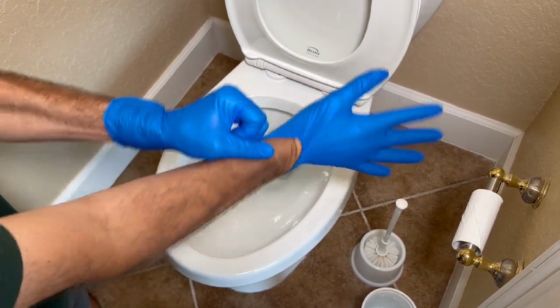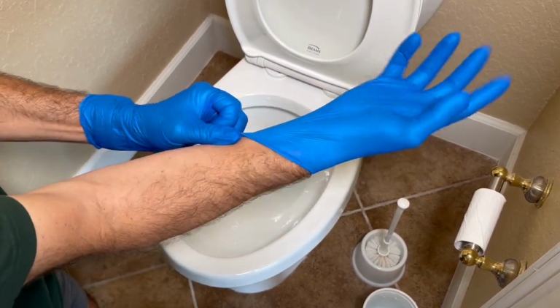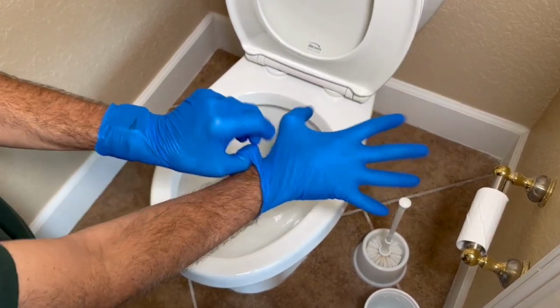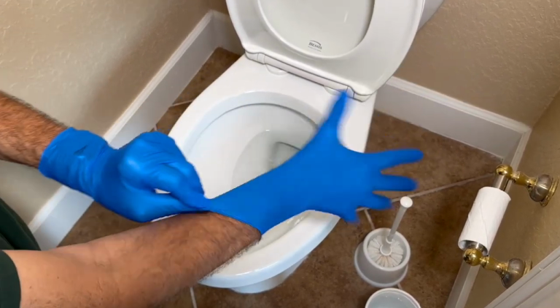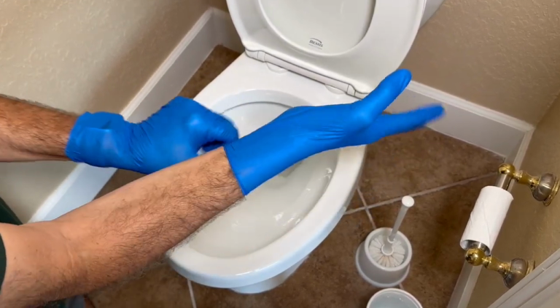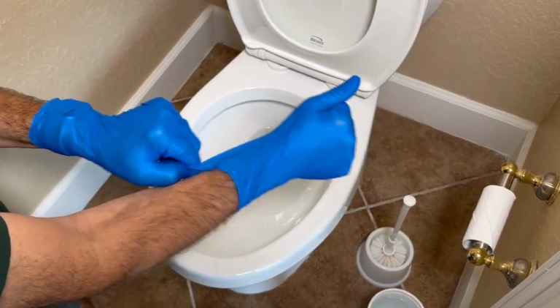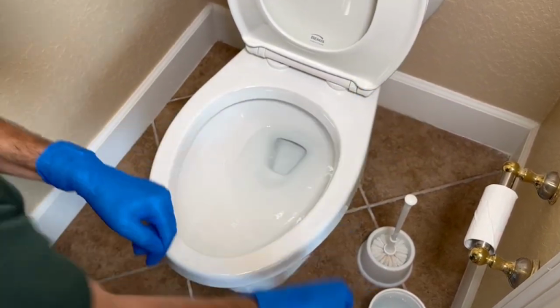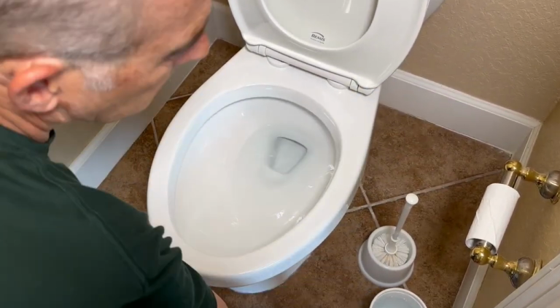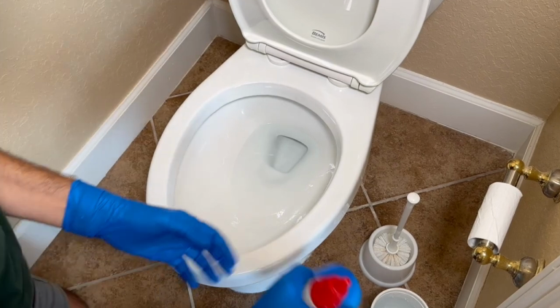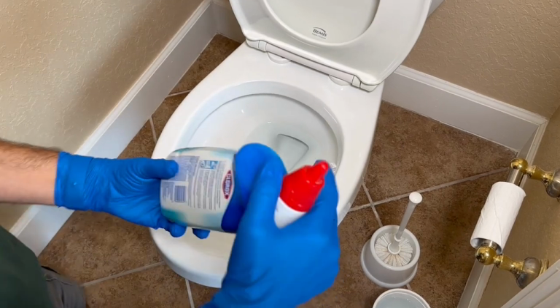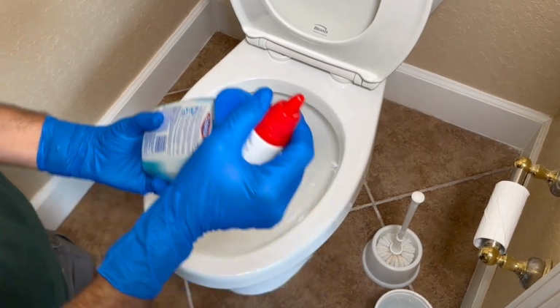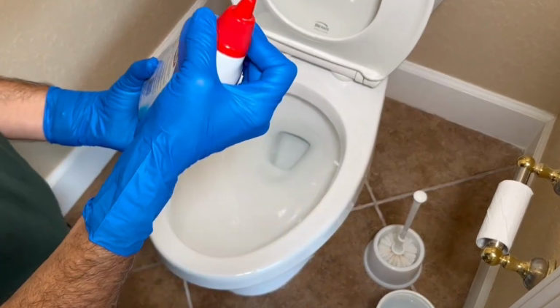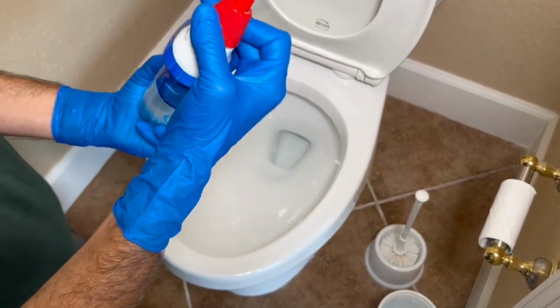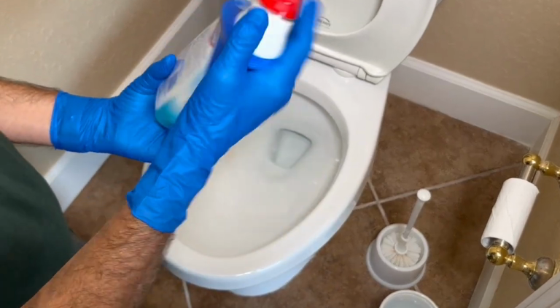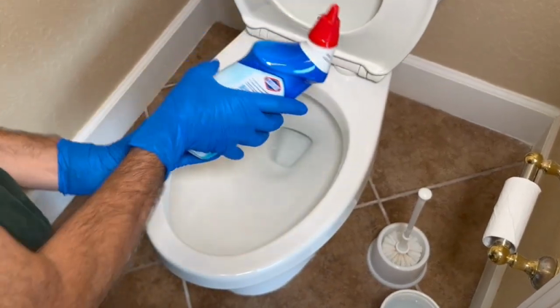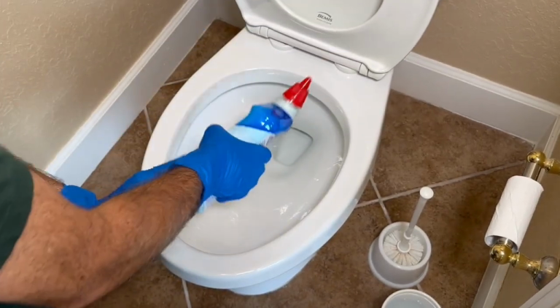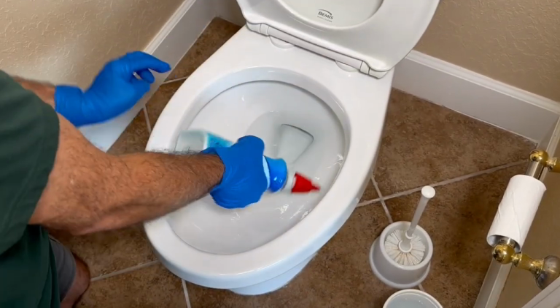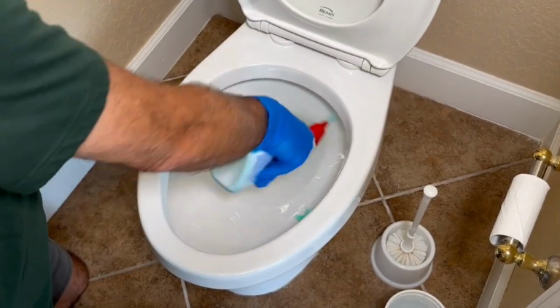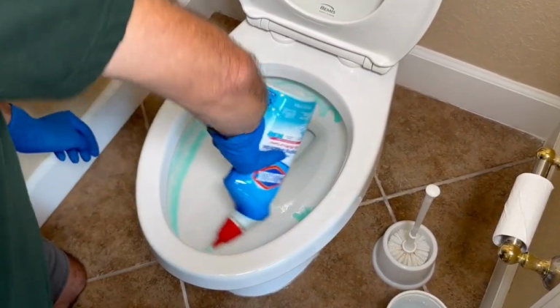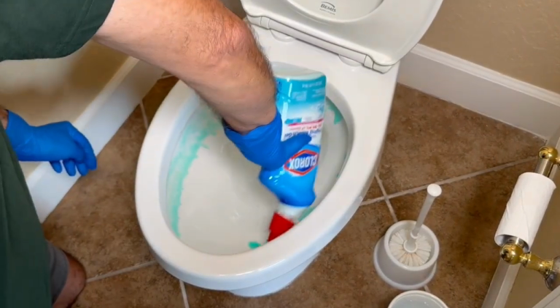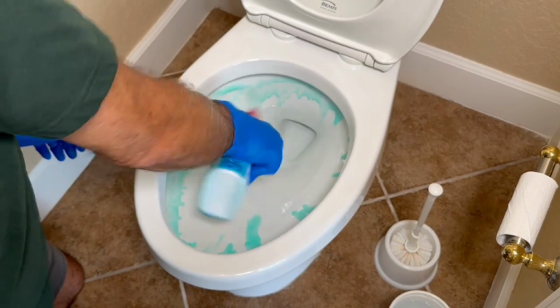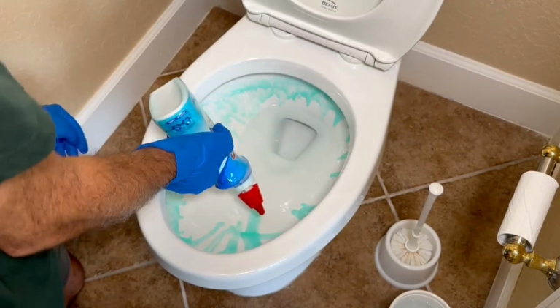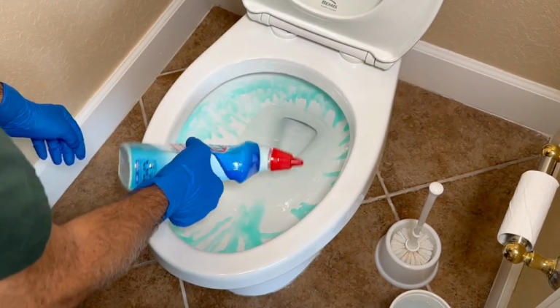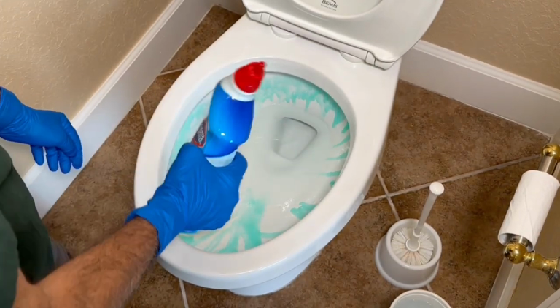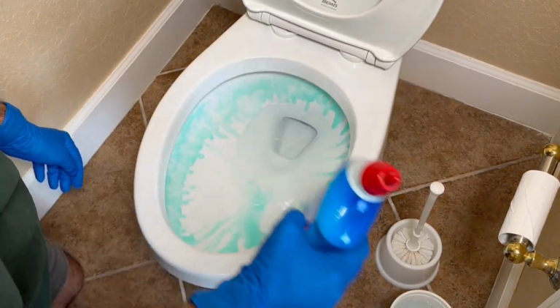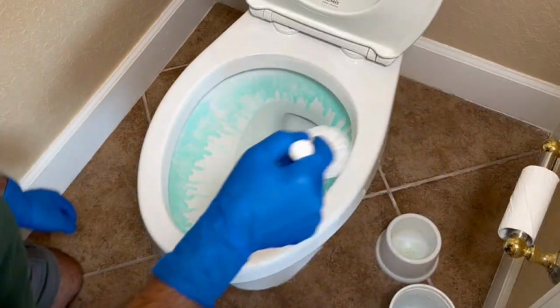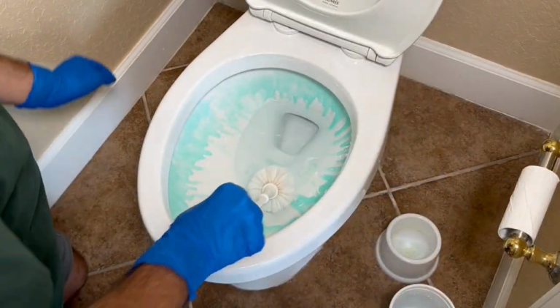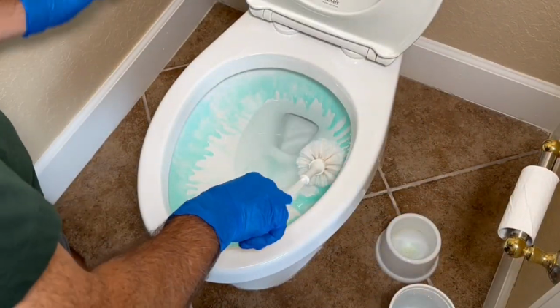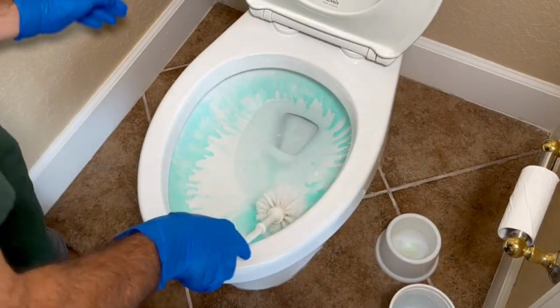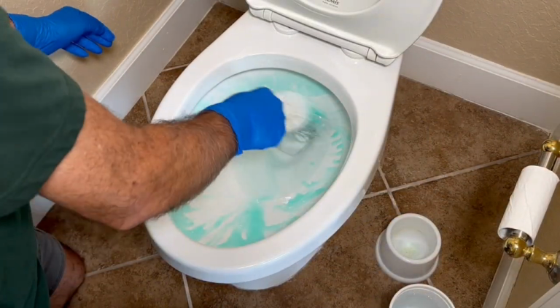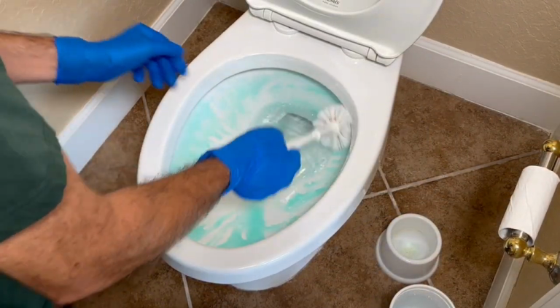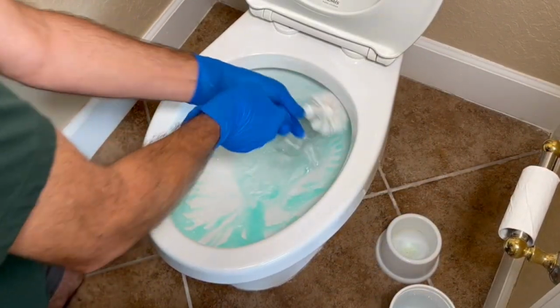Before we begin, let's make sure we have the following cleaning supplies: a toilet bowl cleaner, toilet bowl brush, disposable gloves, cleaning wipes or paper towels, and sanitizing spray.